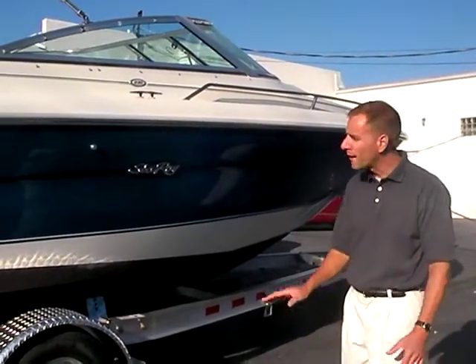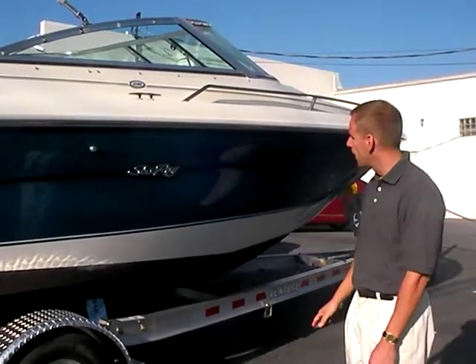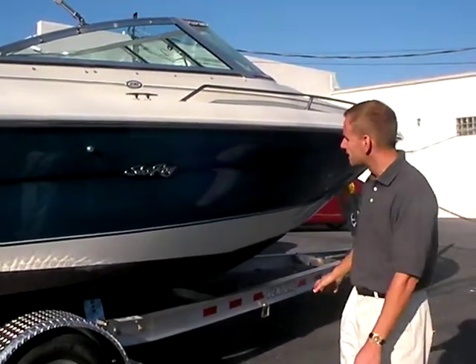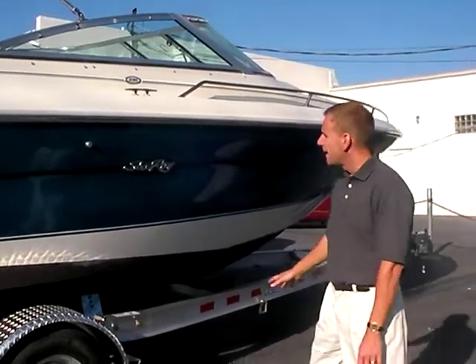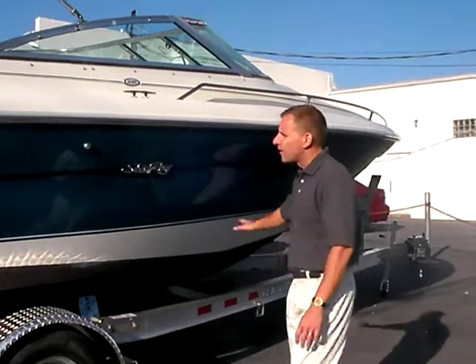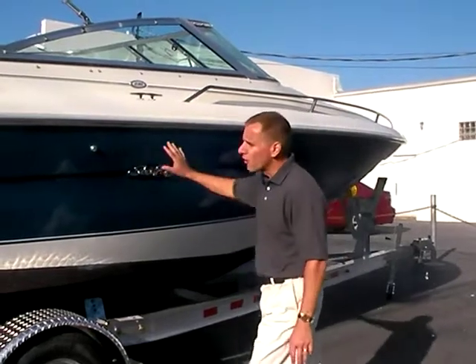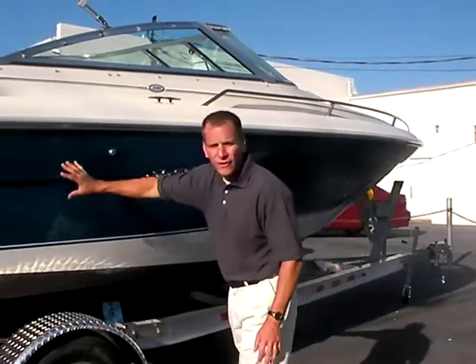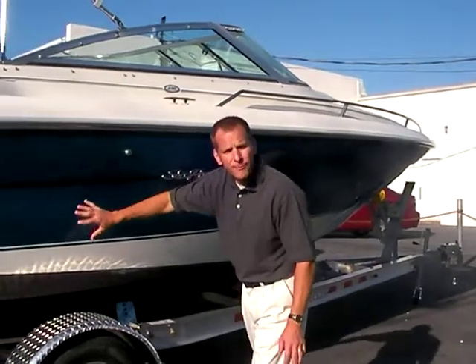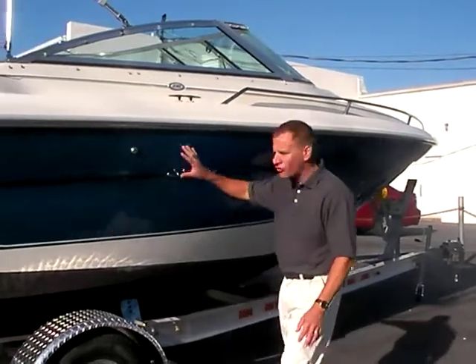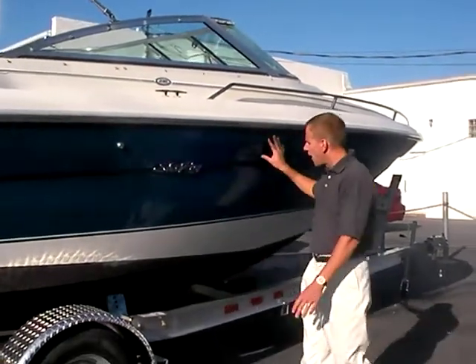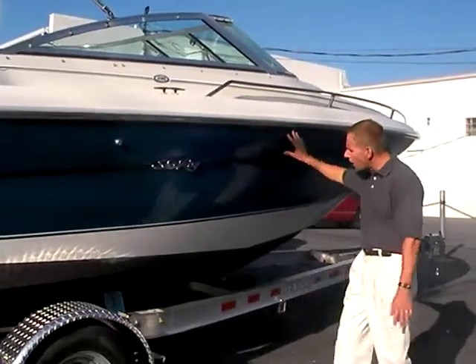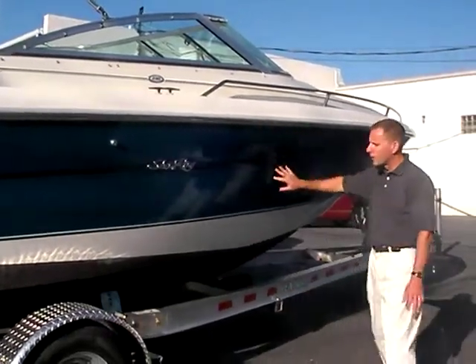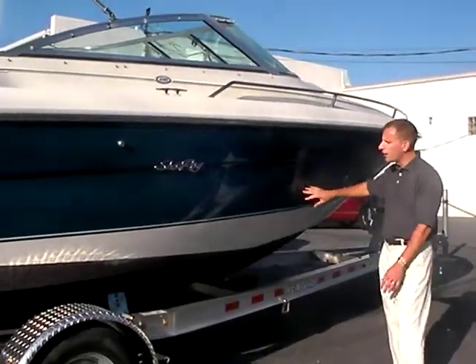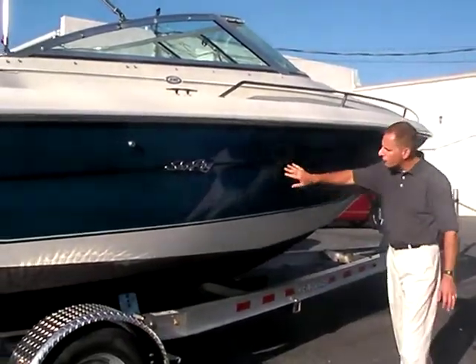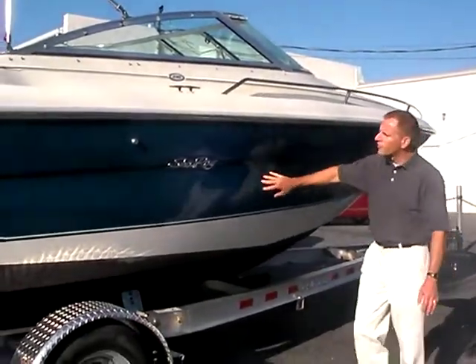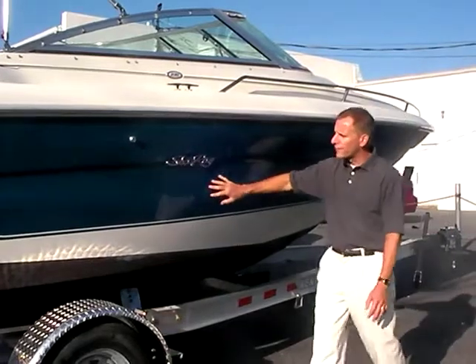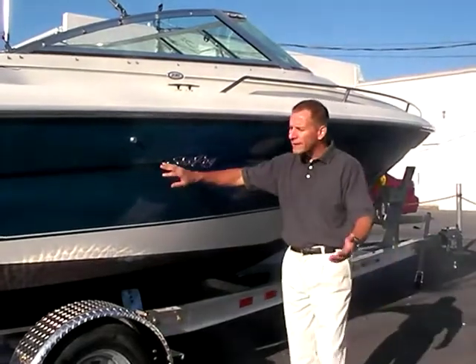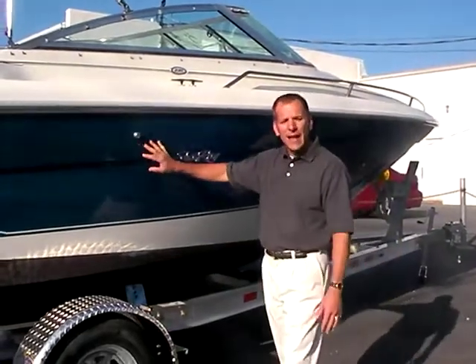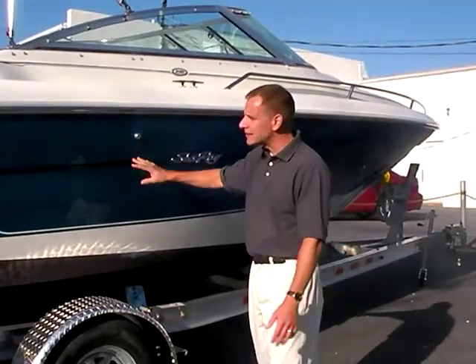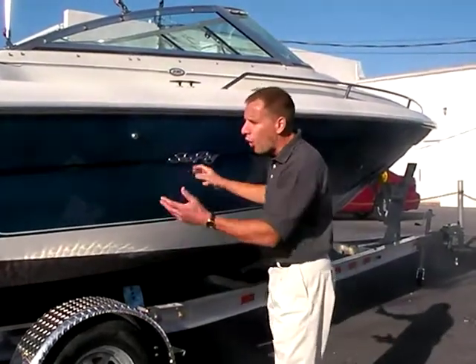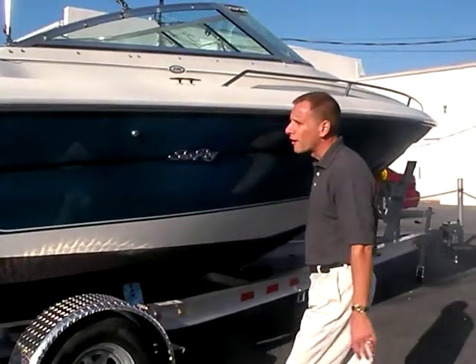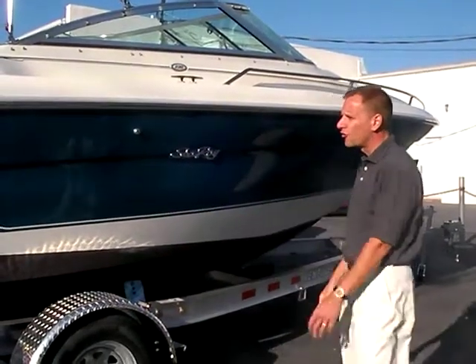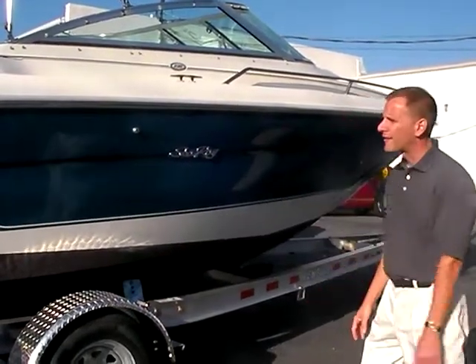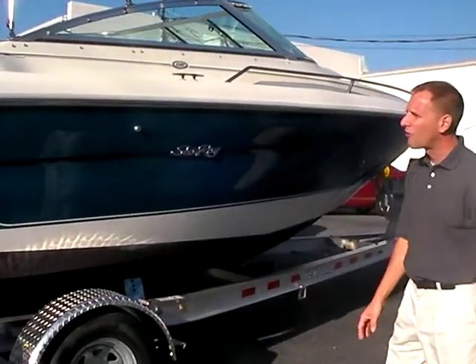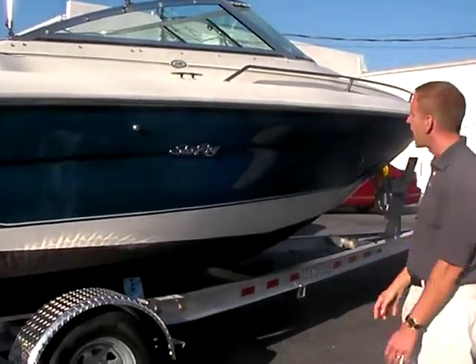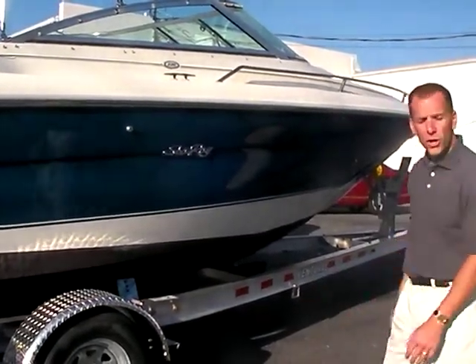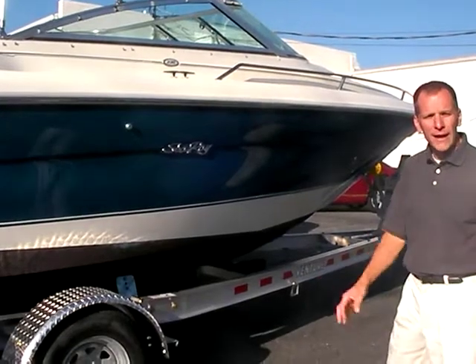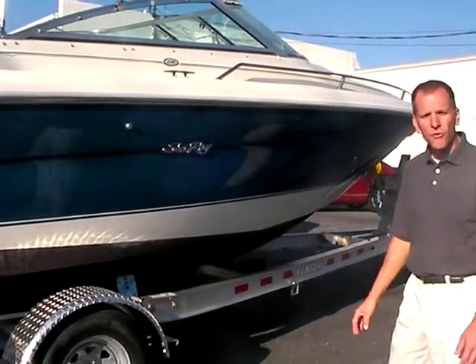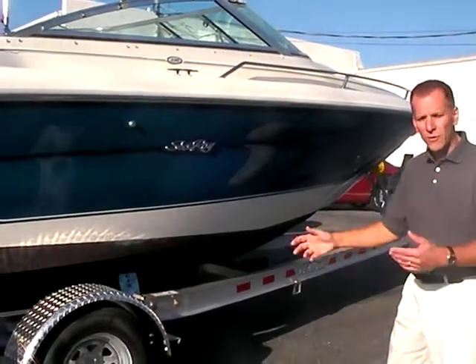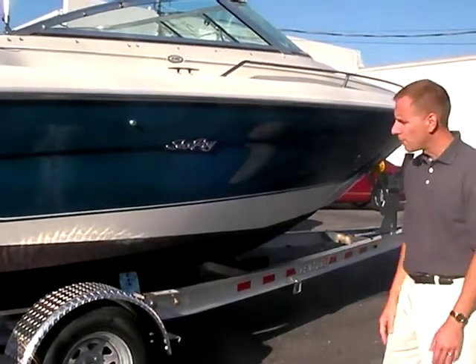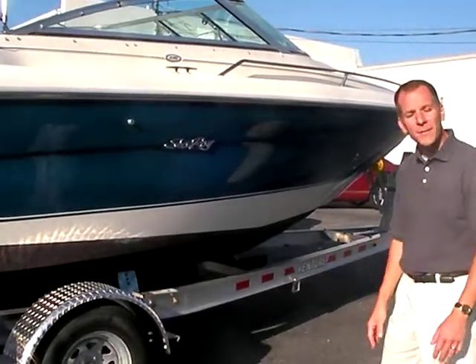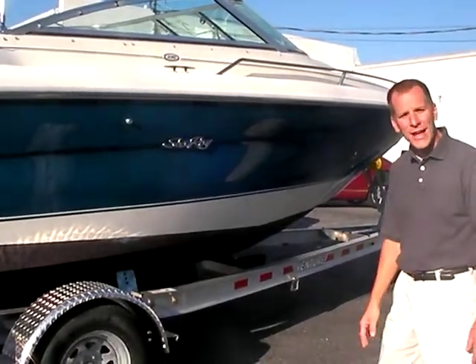What I'd like to point out on the outside is the gel coat's actually in pretty nice shape. The color is really good. There are a couple of small little surface things, but it is a '96. Overall condition on the outside gel coat is actually pretty good, which you'll see when you hopefully come to take a look at it.